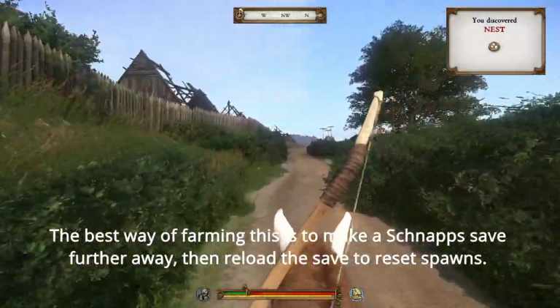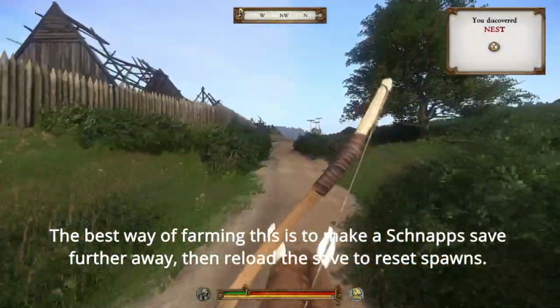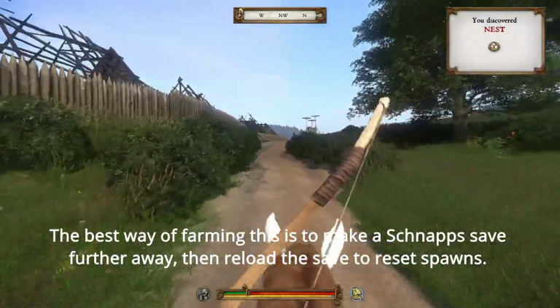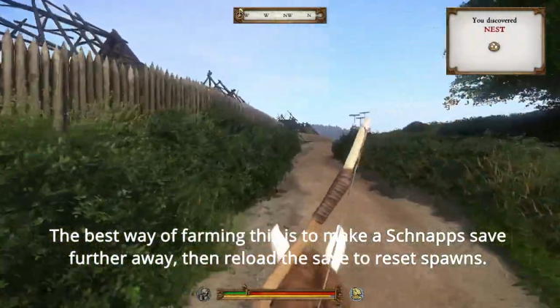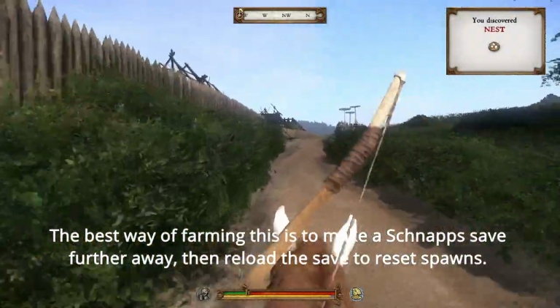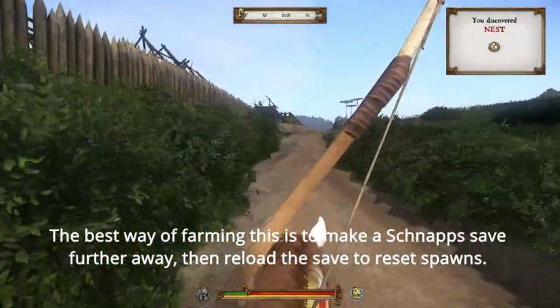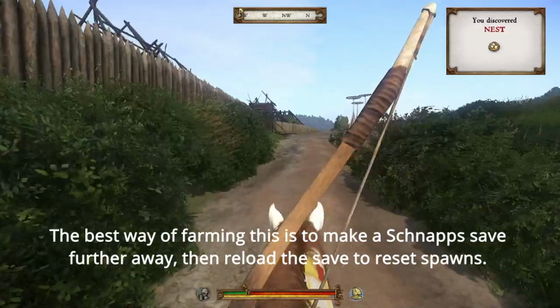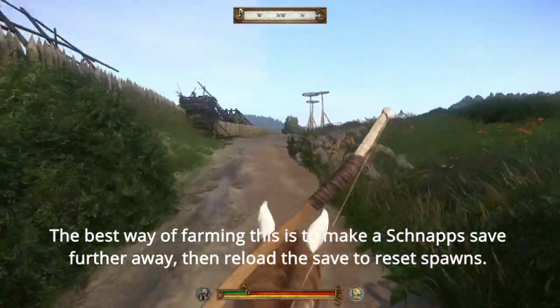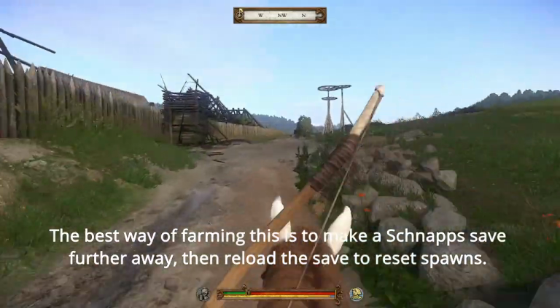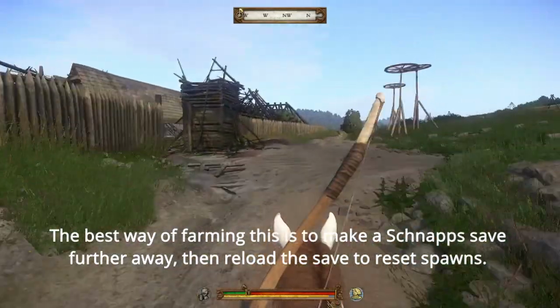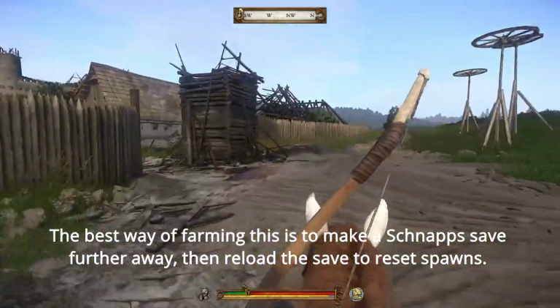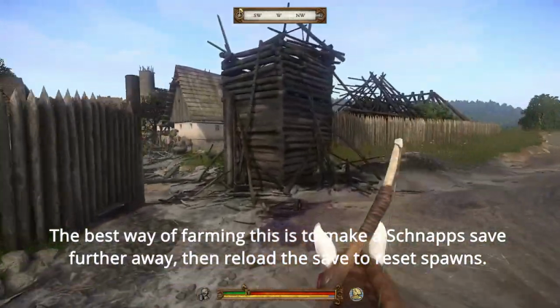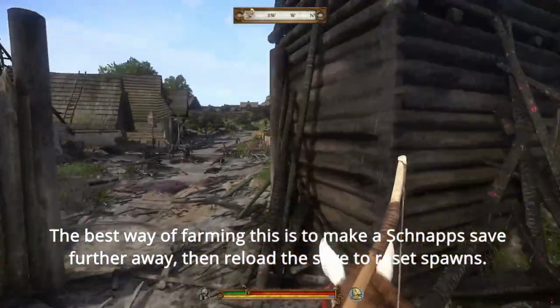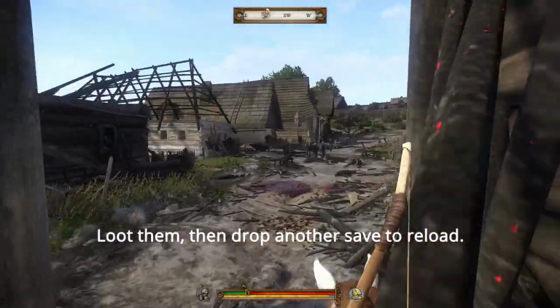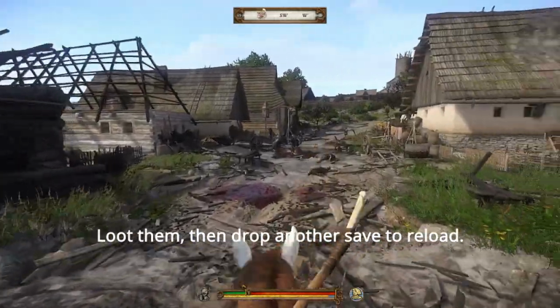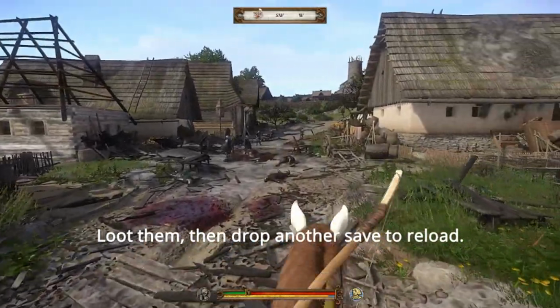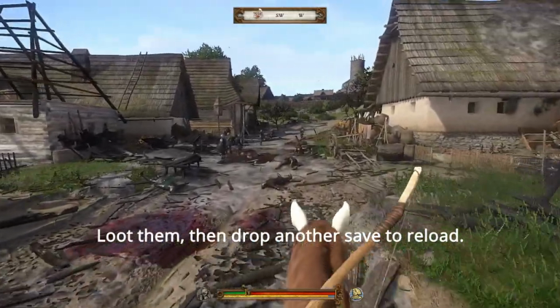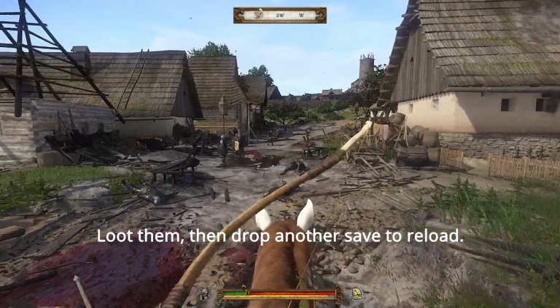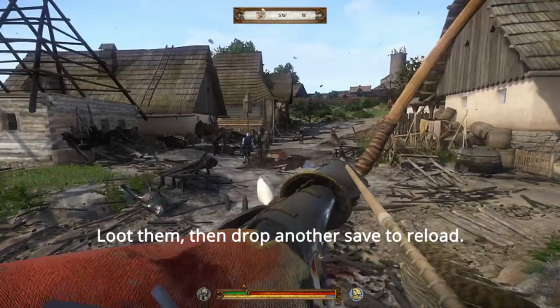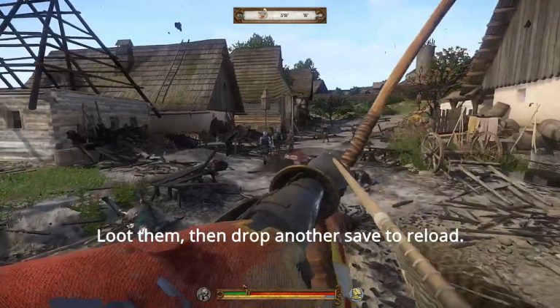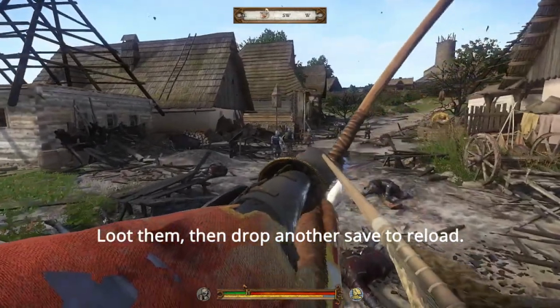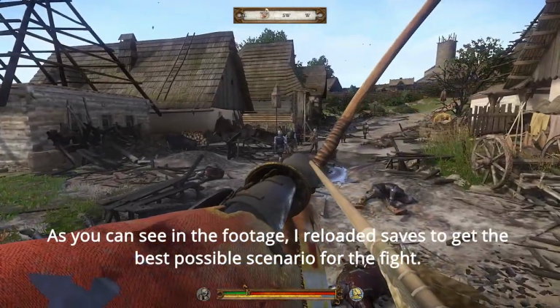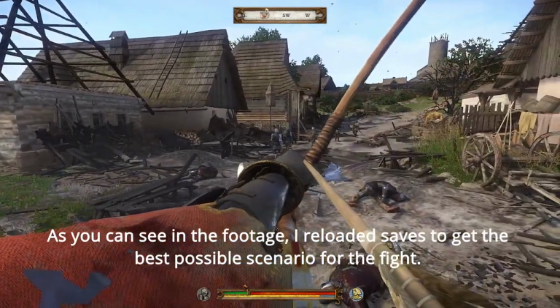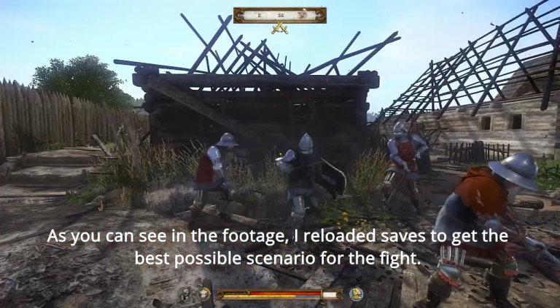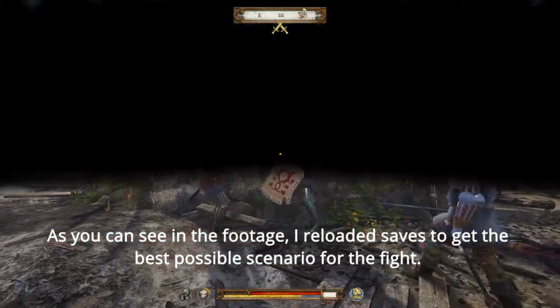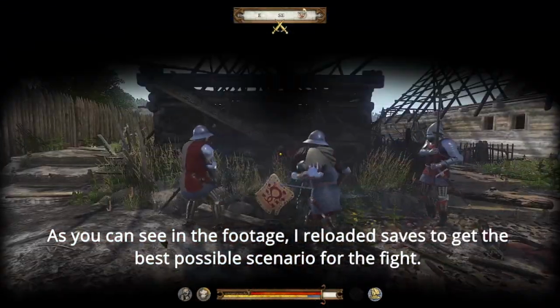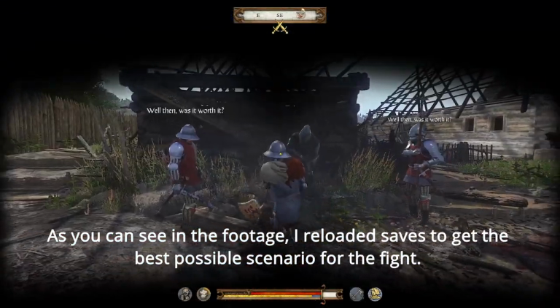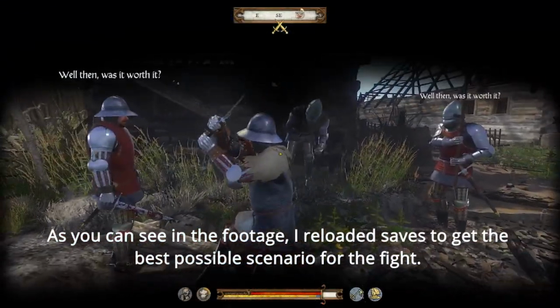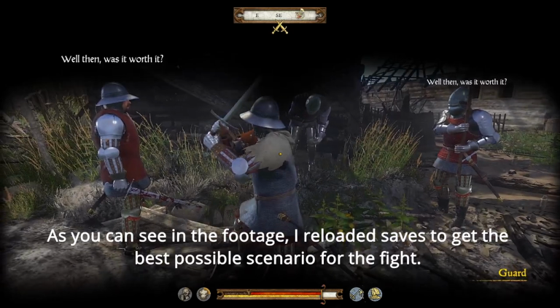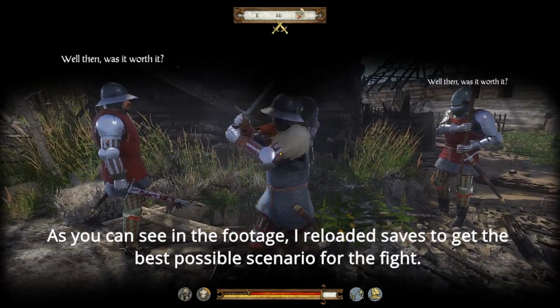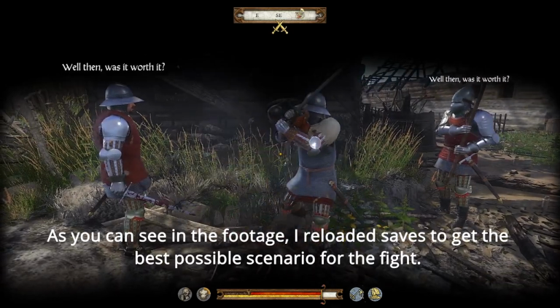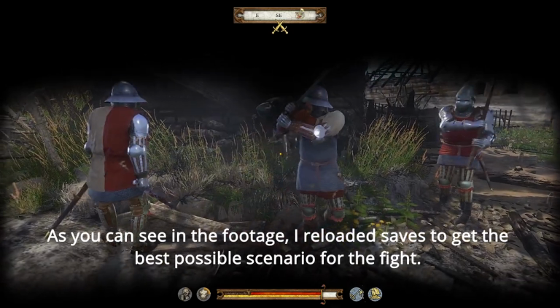The best way of farming this is to make a schnapps save further away, then reload the save to reset spawns. Loot them, then drop another save to reload. As you can see in this footage, I reloaded saves to get the best possible scenario for the fight.